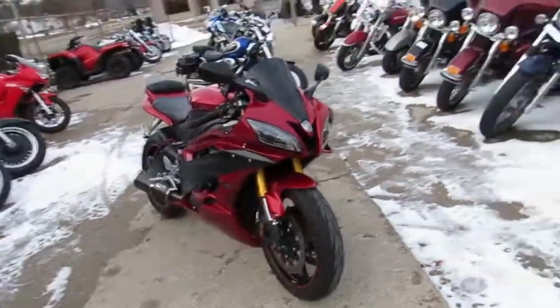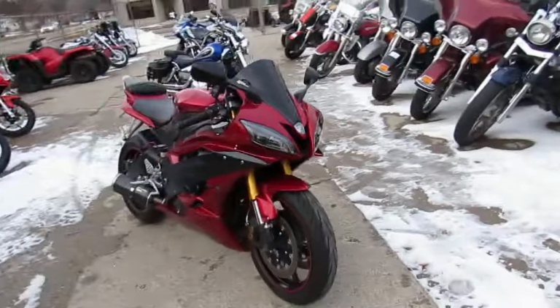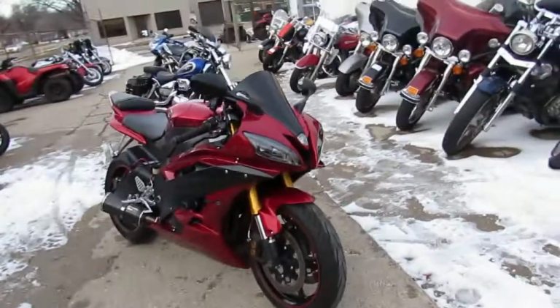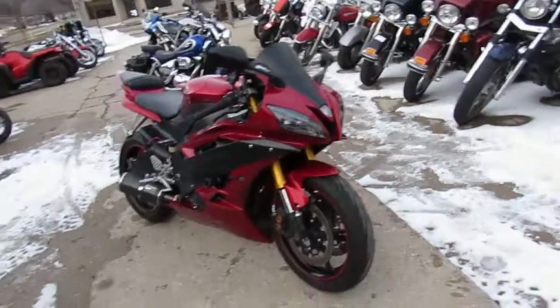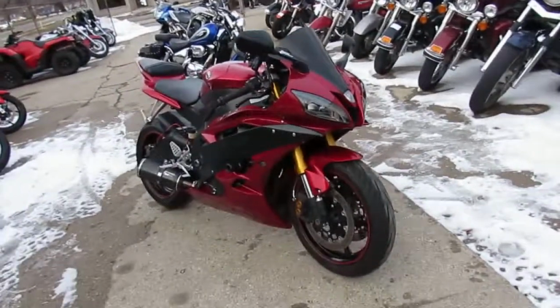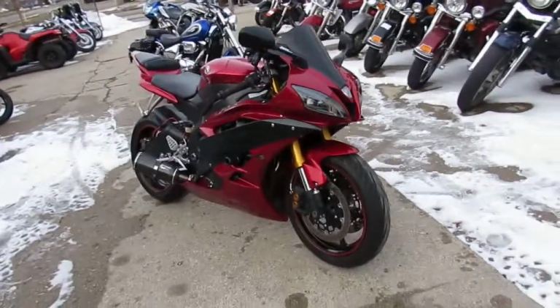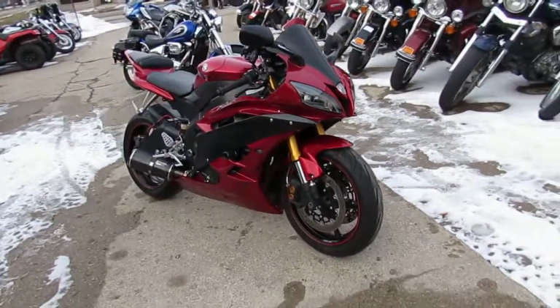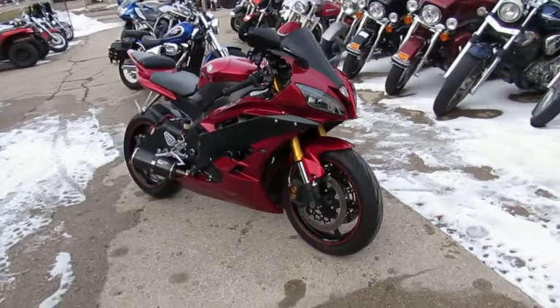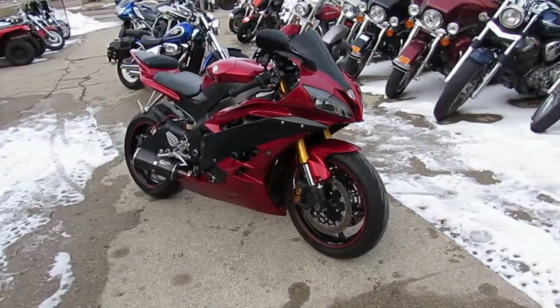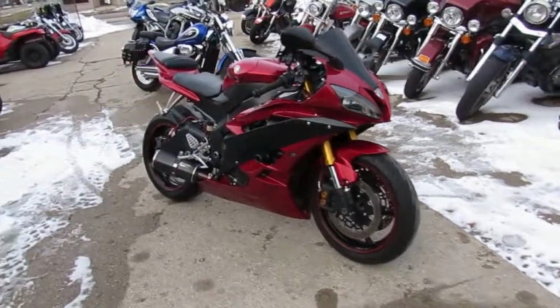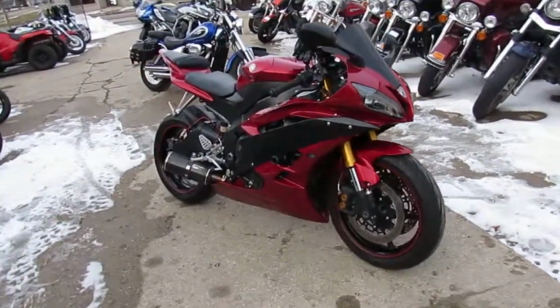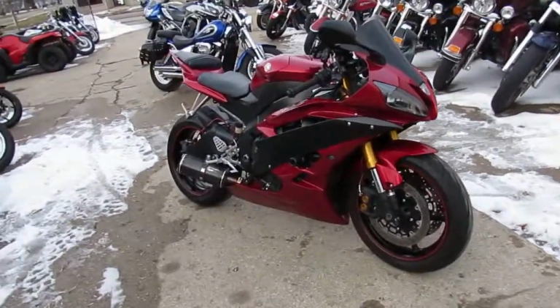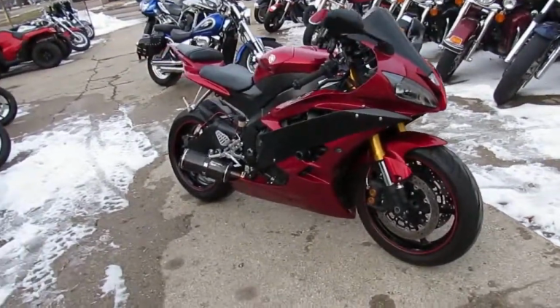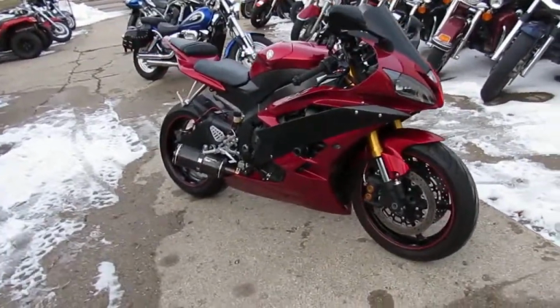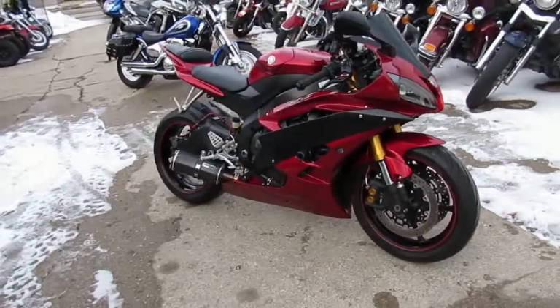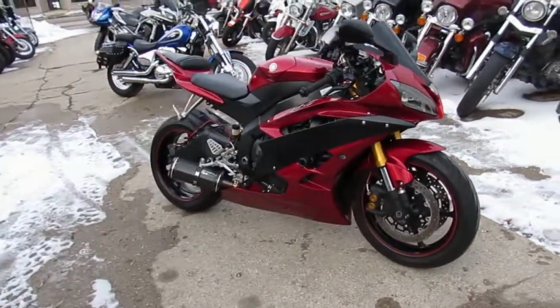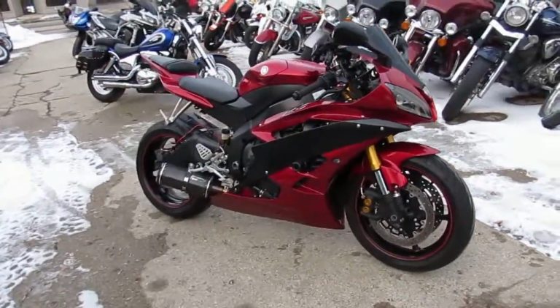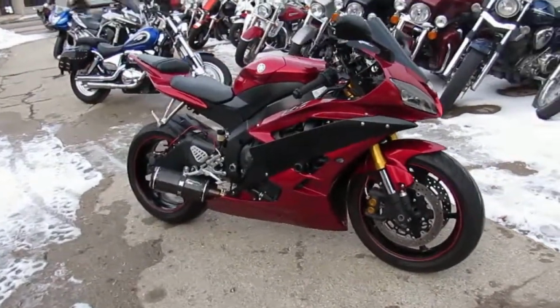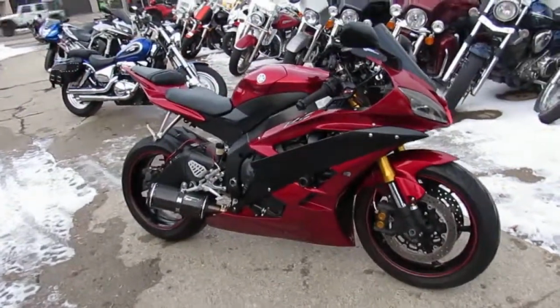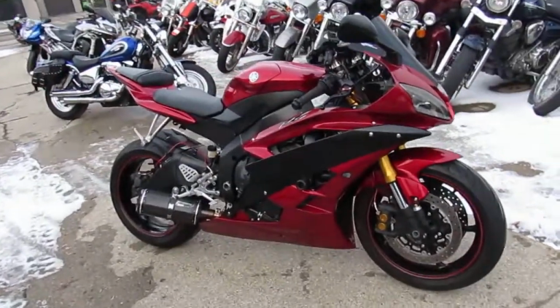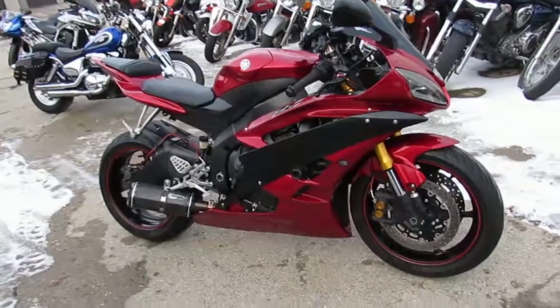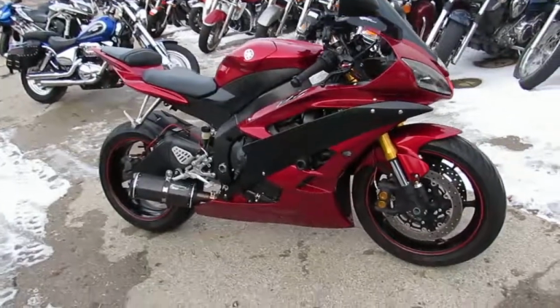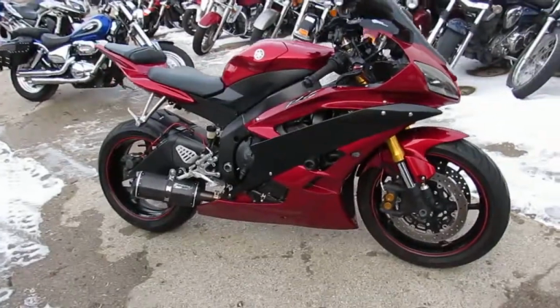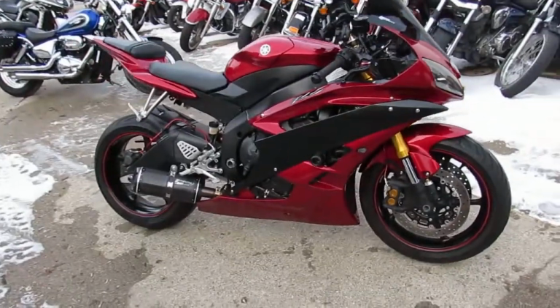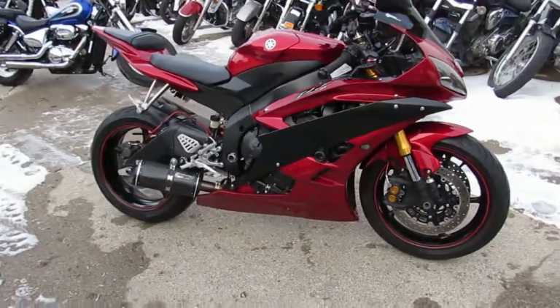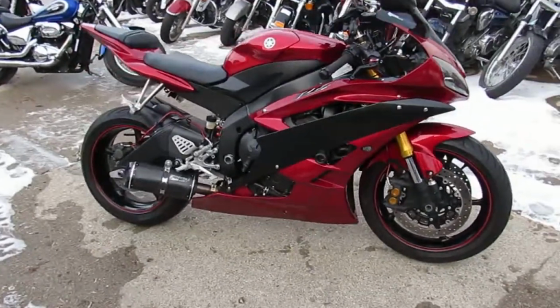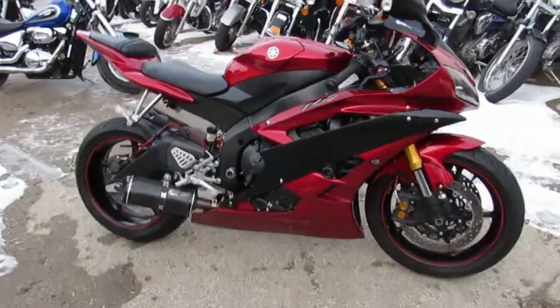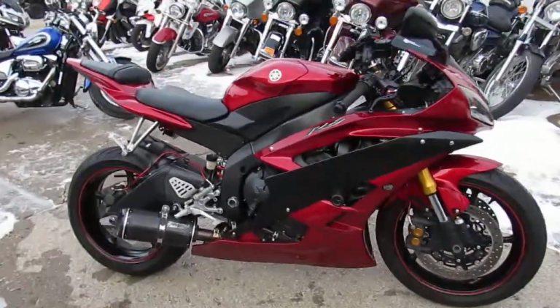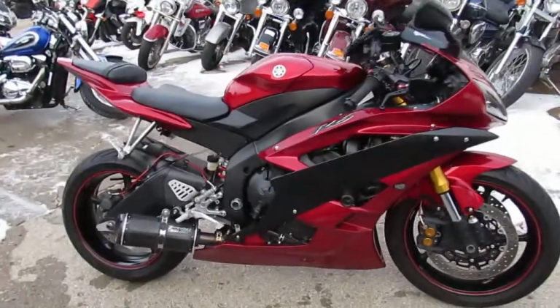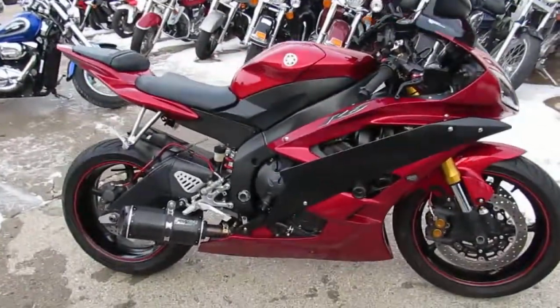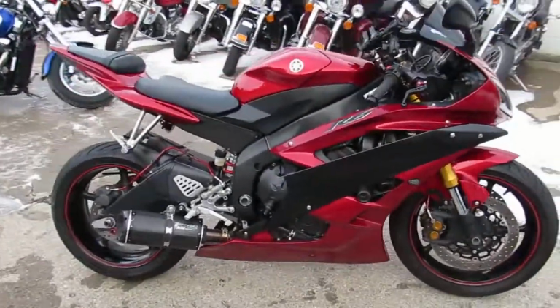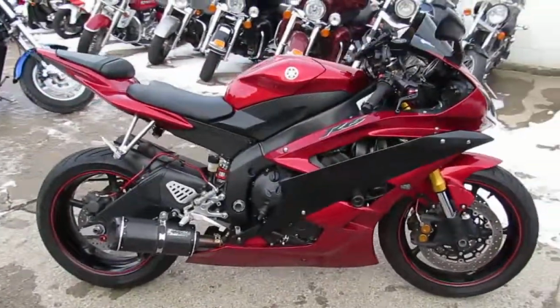Today I'm going to show you the used Yamaha R6 for sale, only $5,400. This one's electric red, paint is flawless, and it's loaded with all the extras.